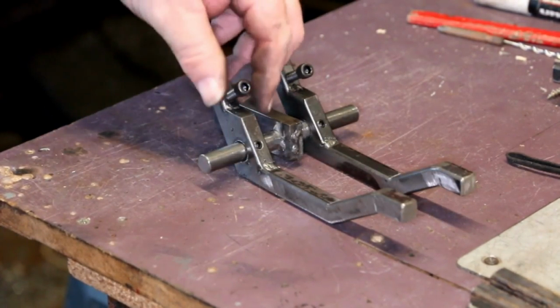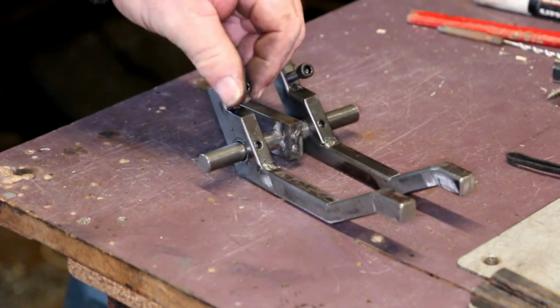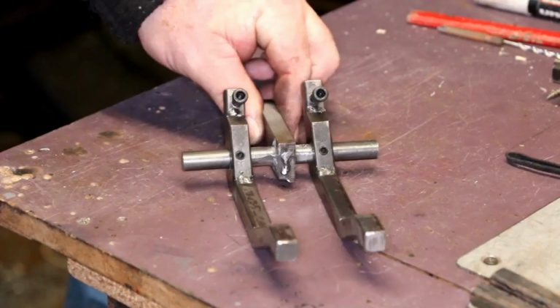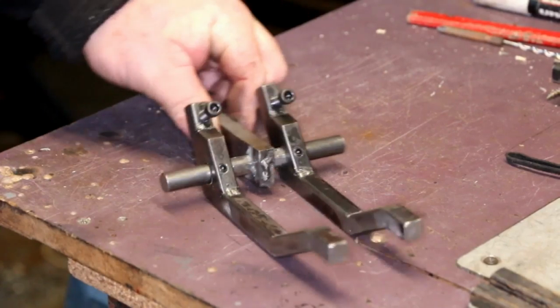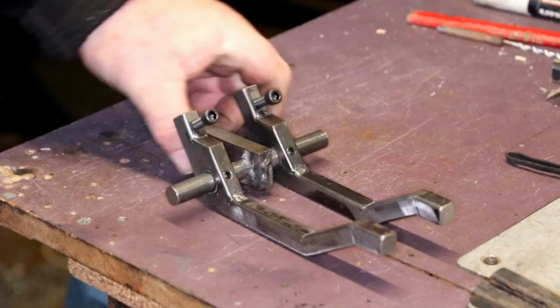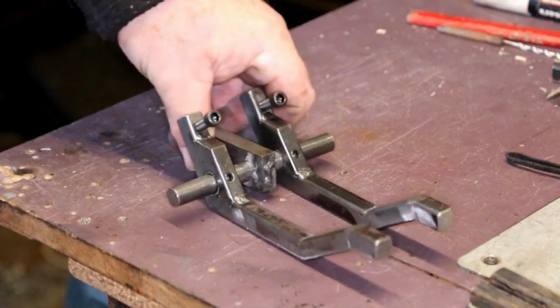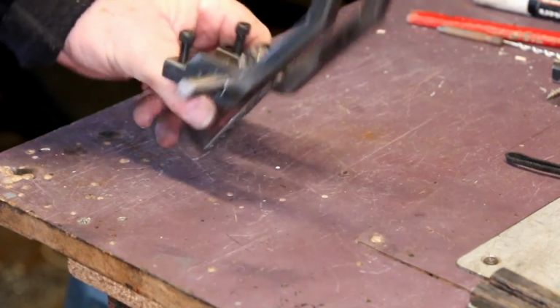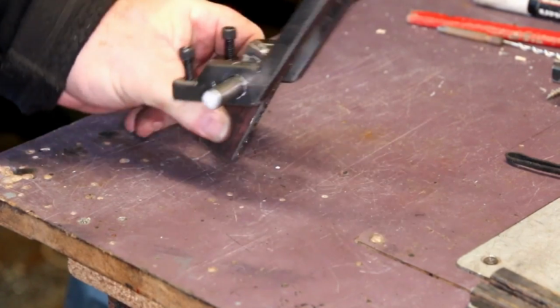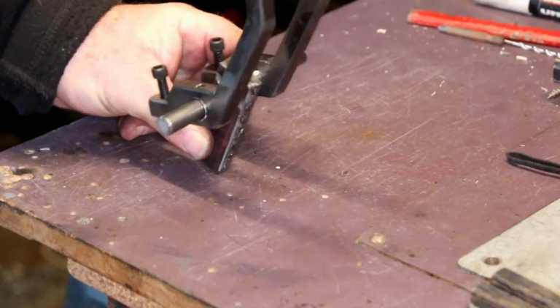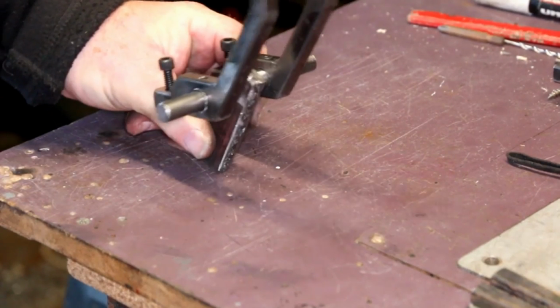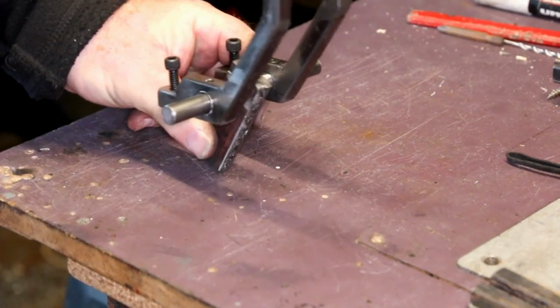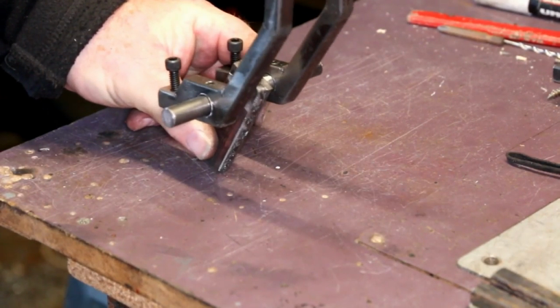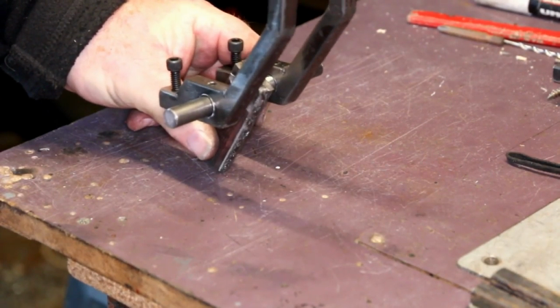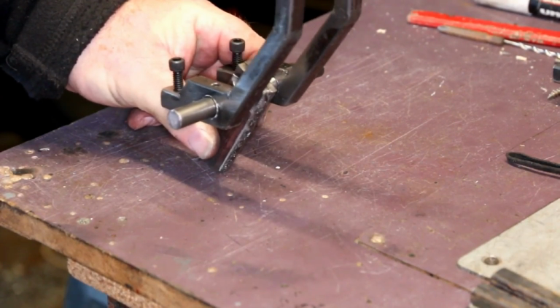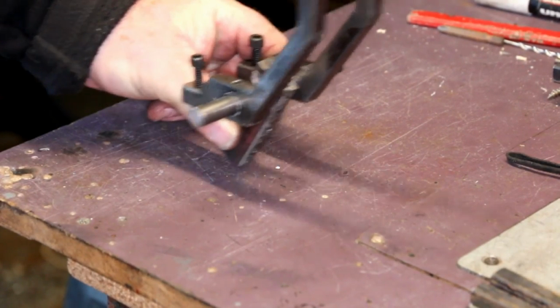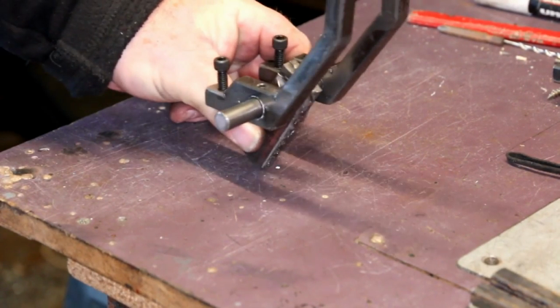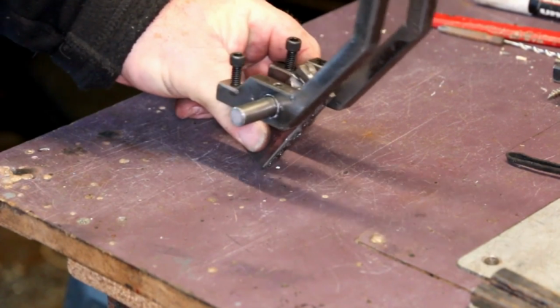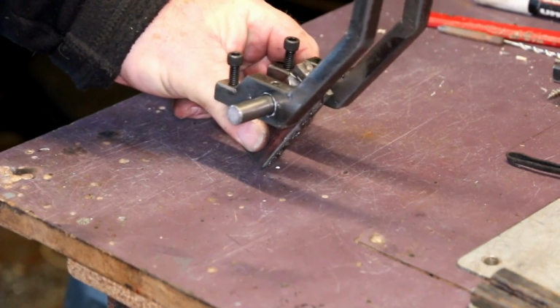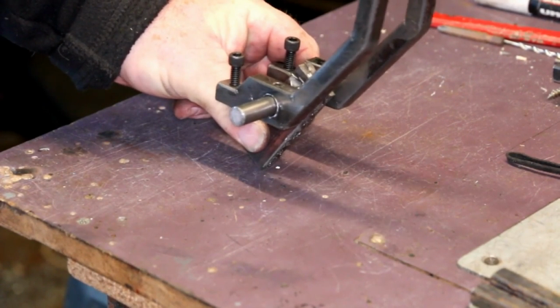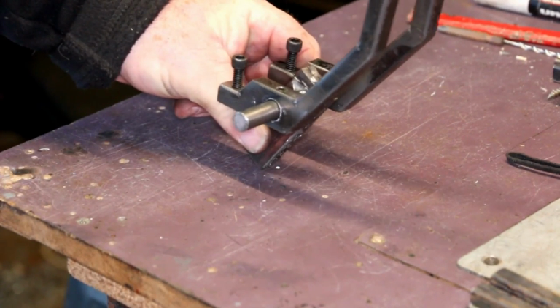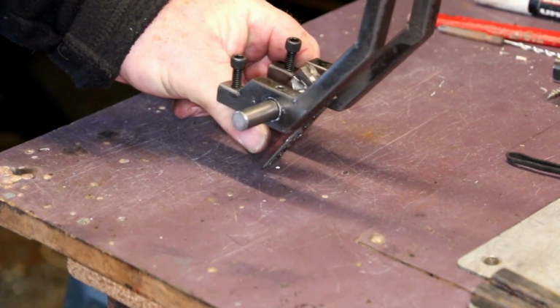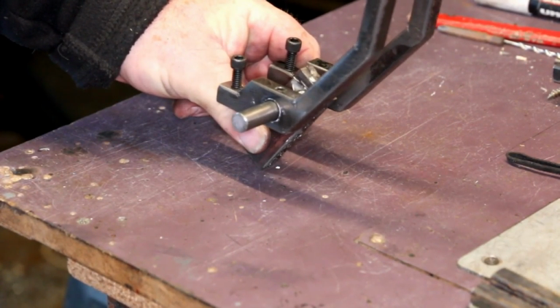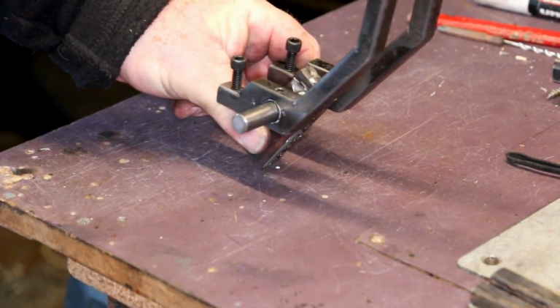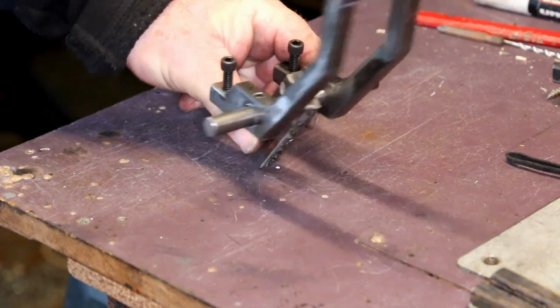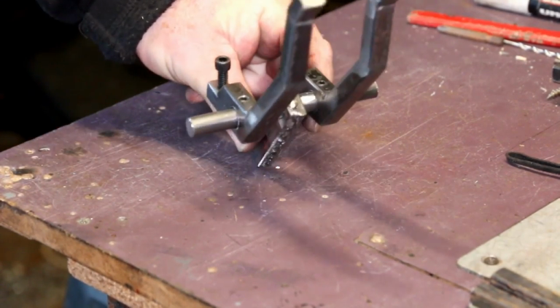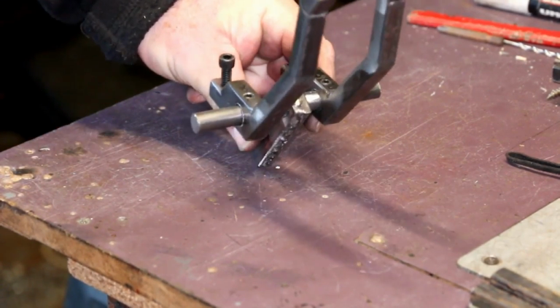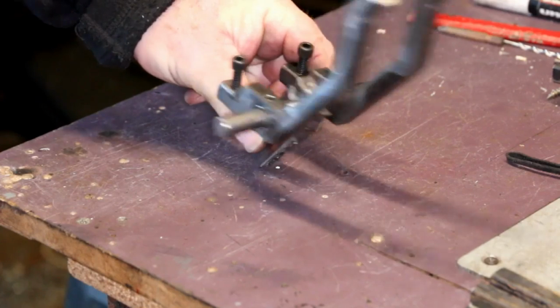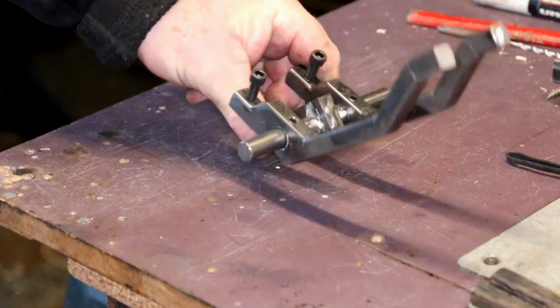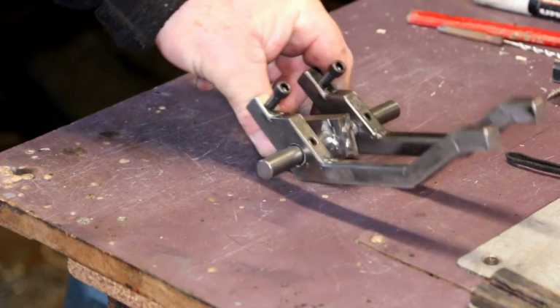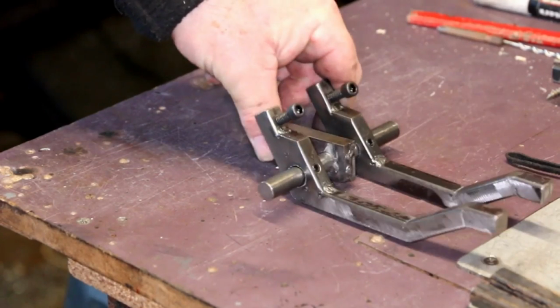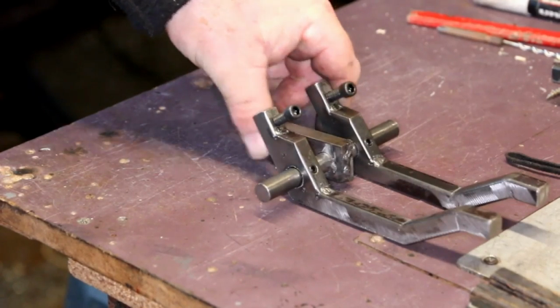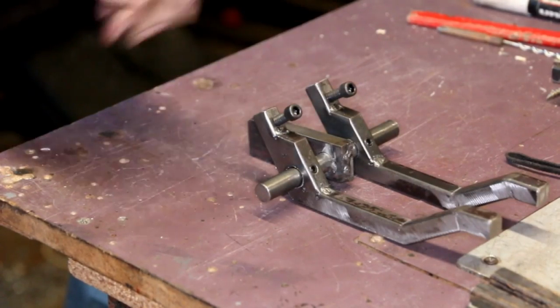Very simple and very cost effective way of making press fingers. The whole cost of this would be under $20 for all your materials and your screws.